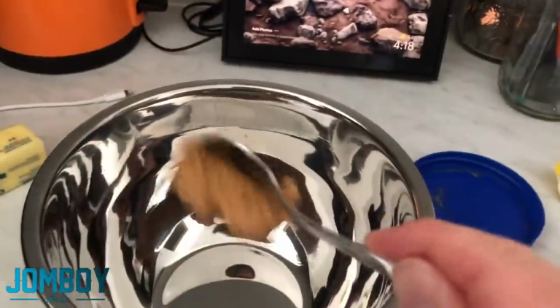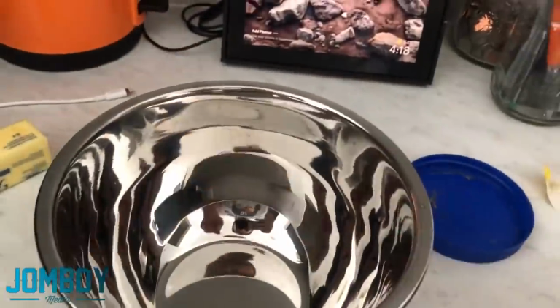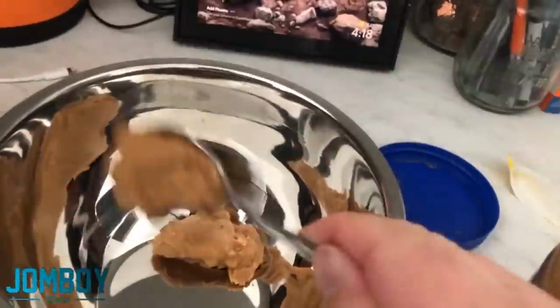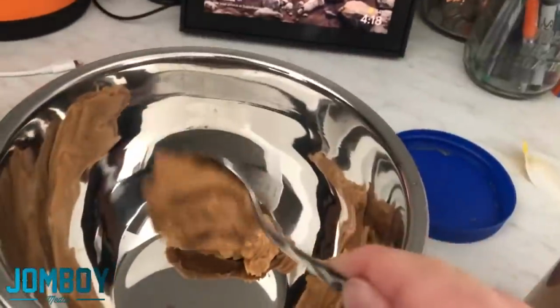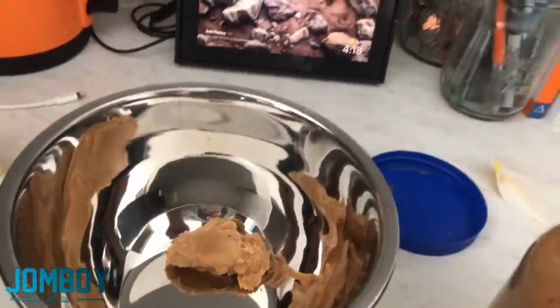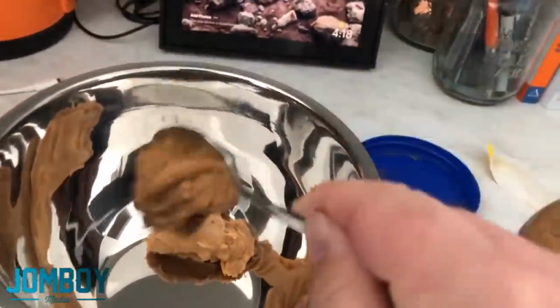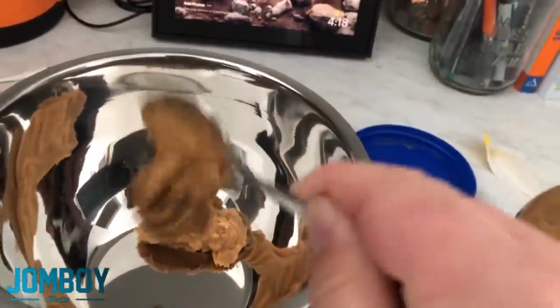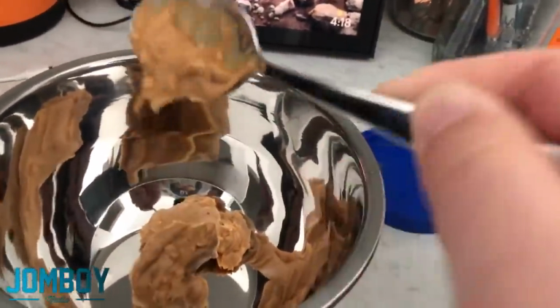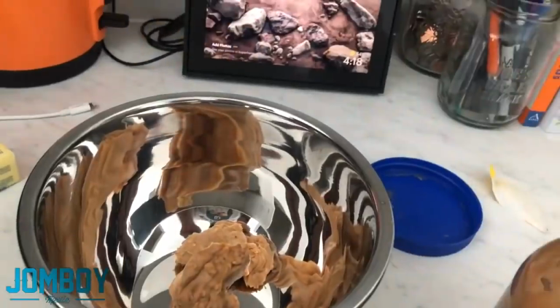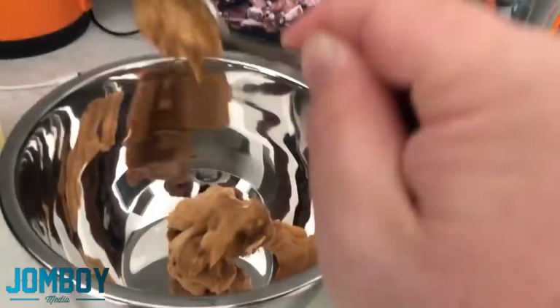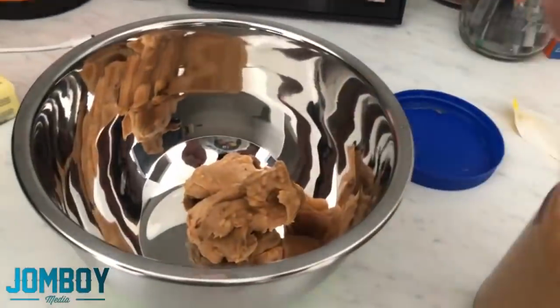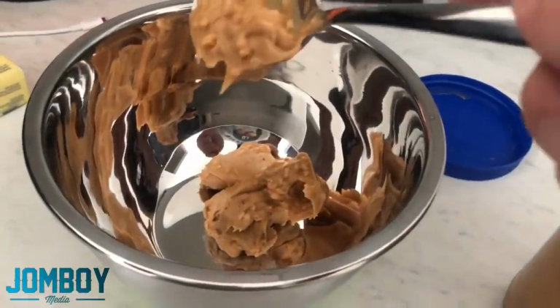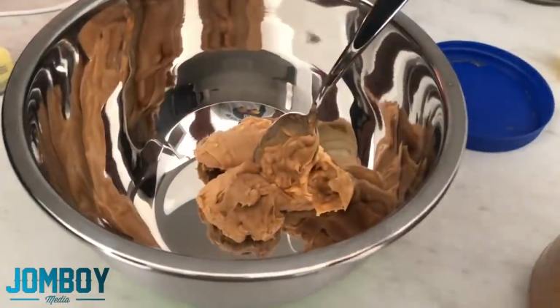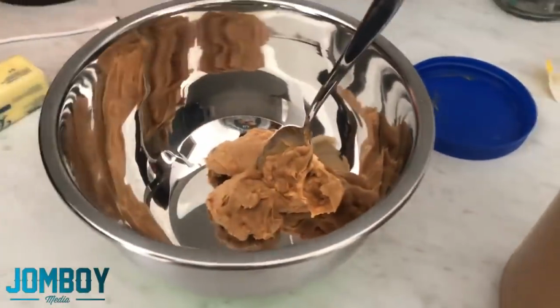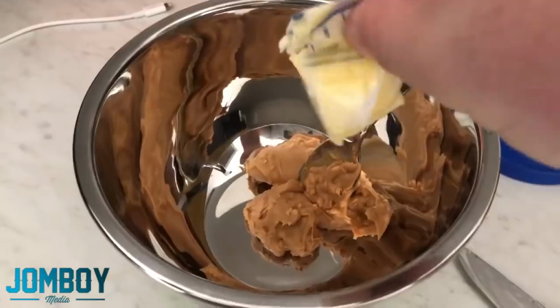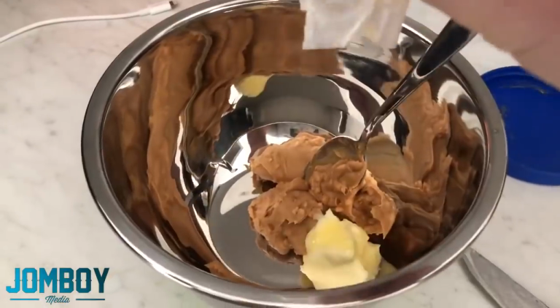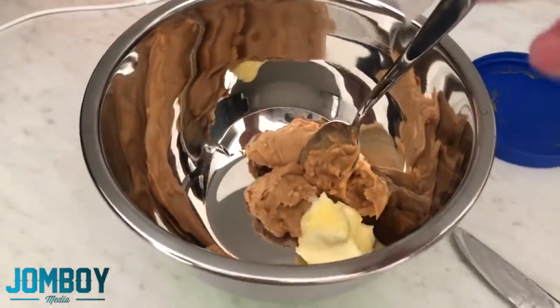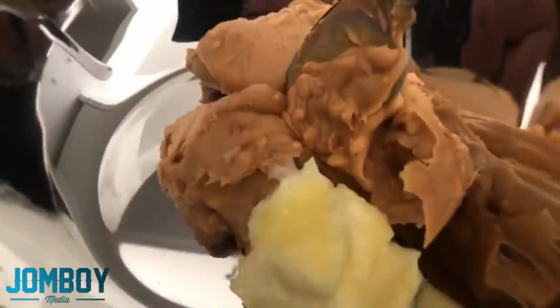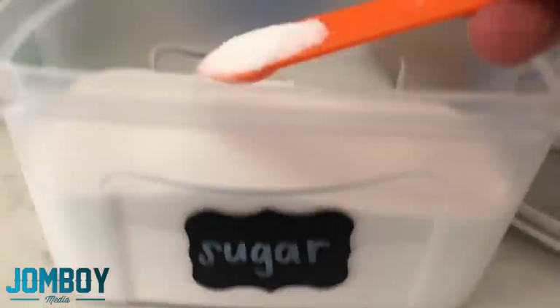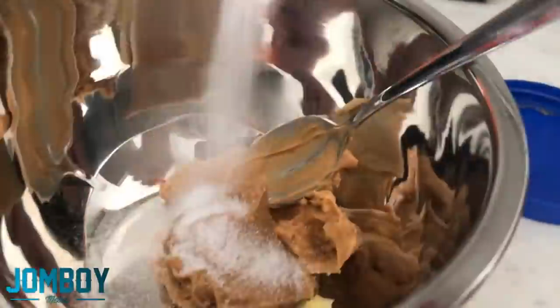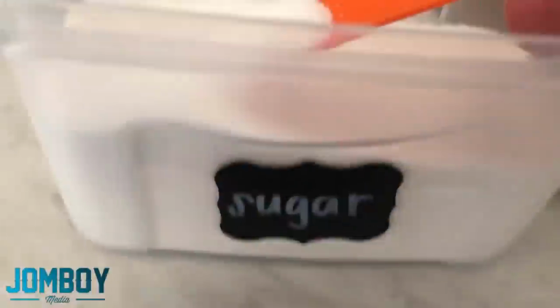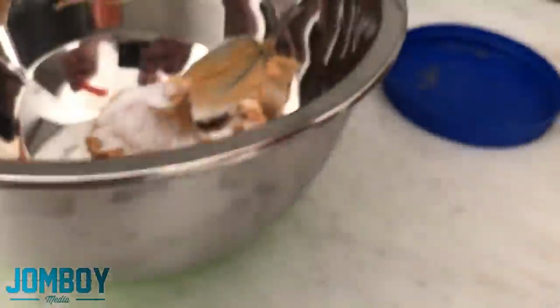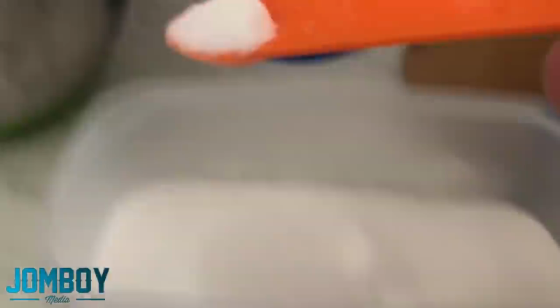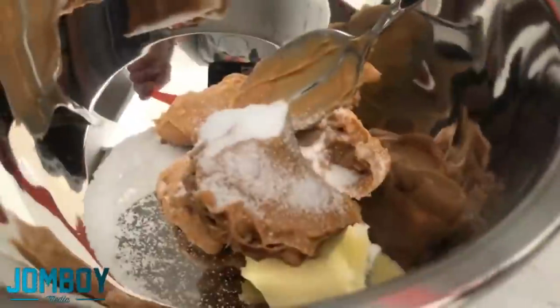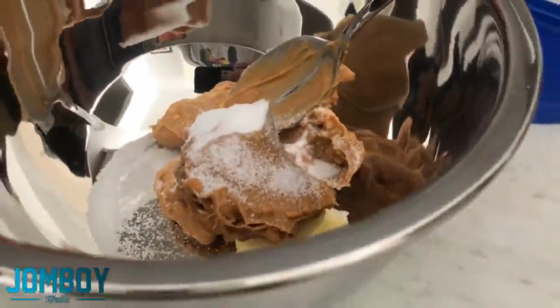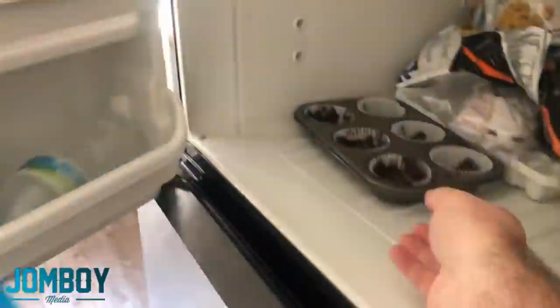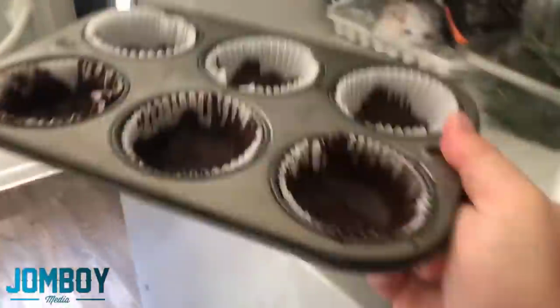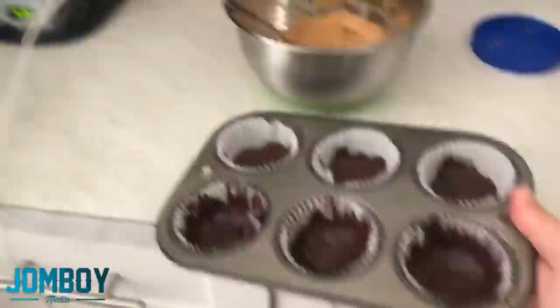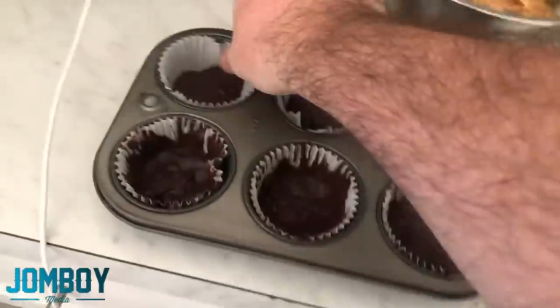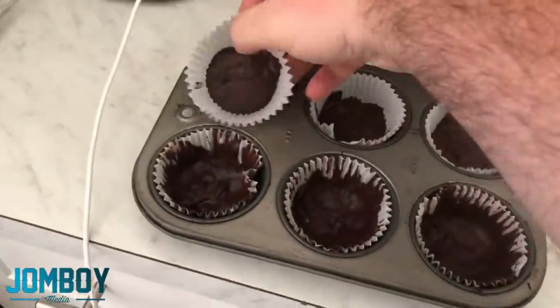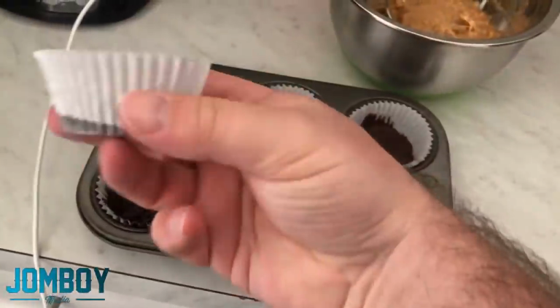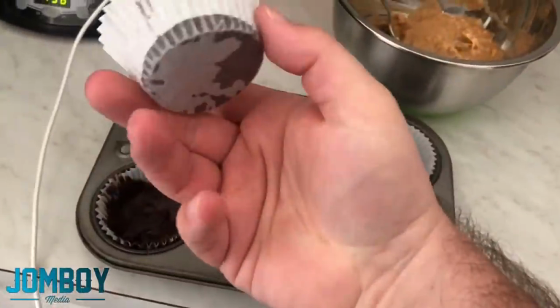Take the peanut butter — super chunky because I'm not a child. Put it into the bowl. Scoop it again. Slam it off the spoon. Put the spoon in there. Give up. Butter — put a little butter in there. Put a little sugar in there. You got to make it a little sweet, a little smooth, a little creamy. So you do that.